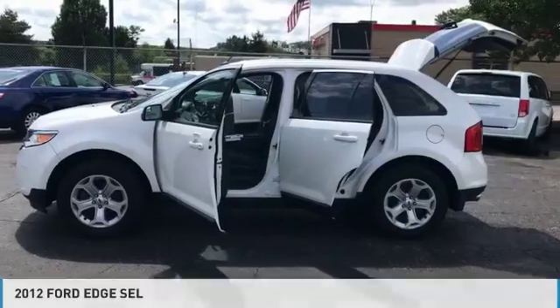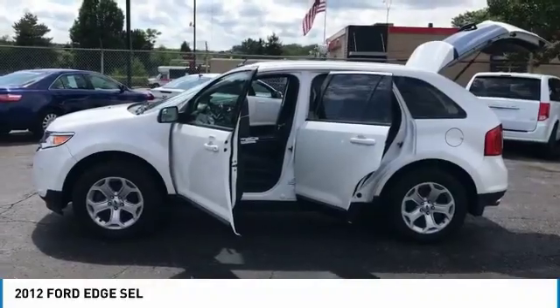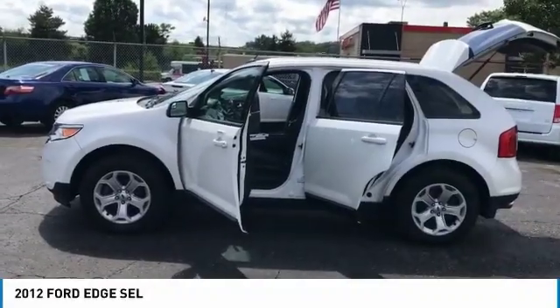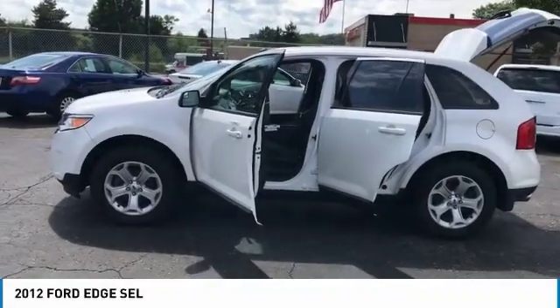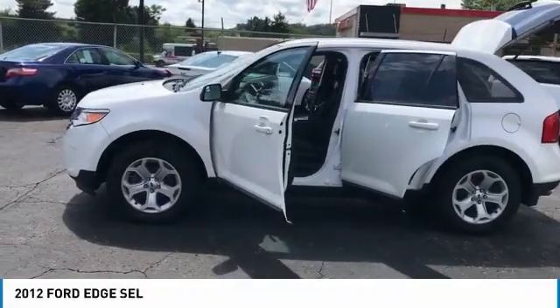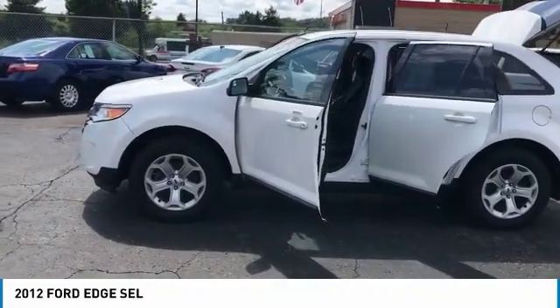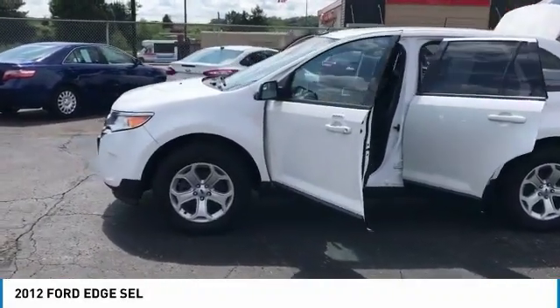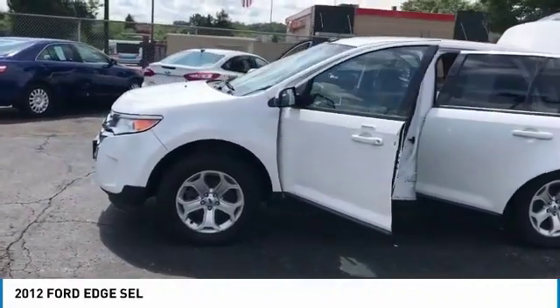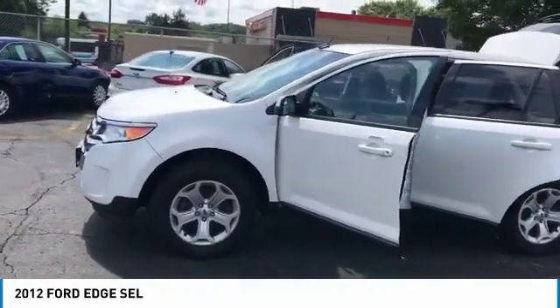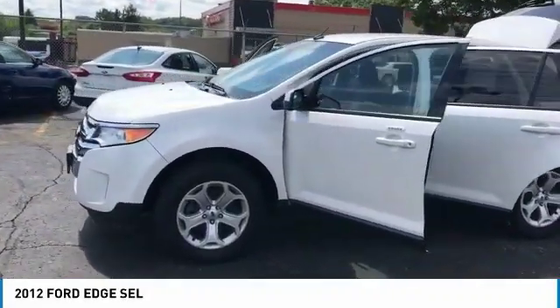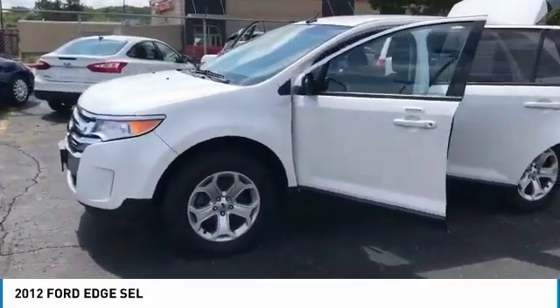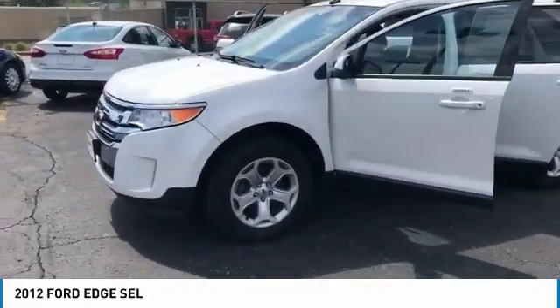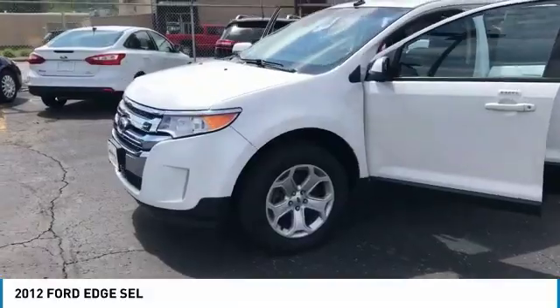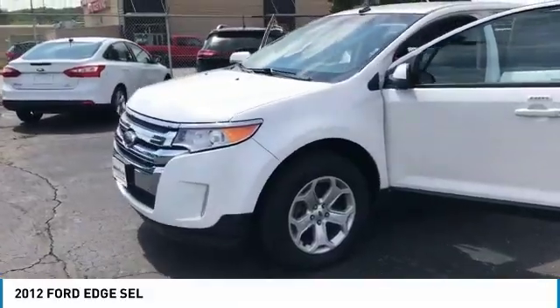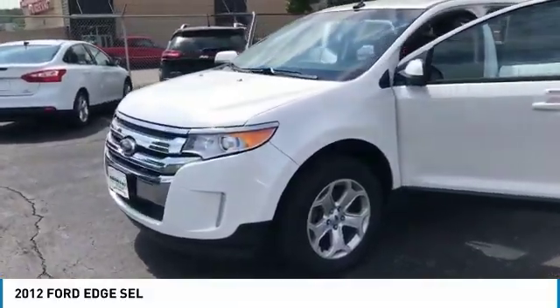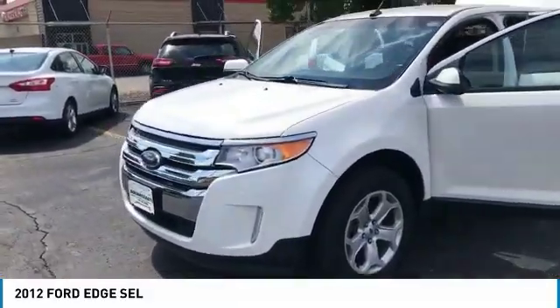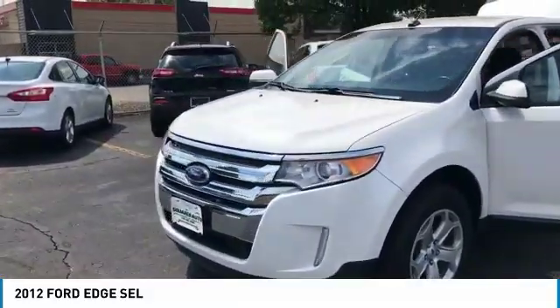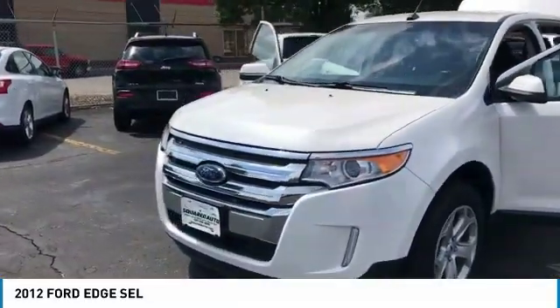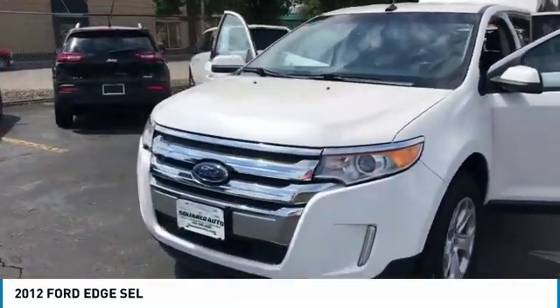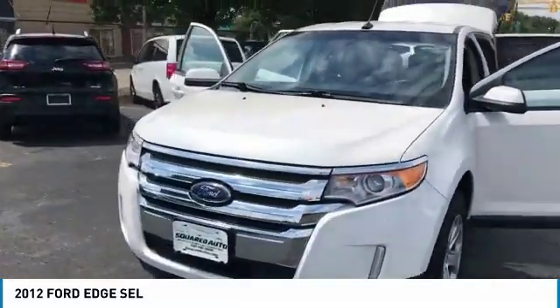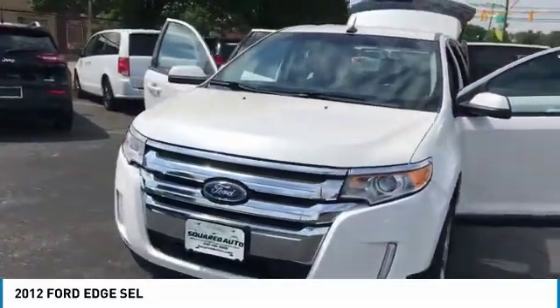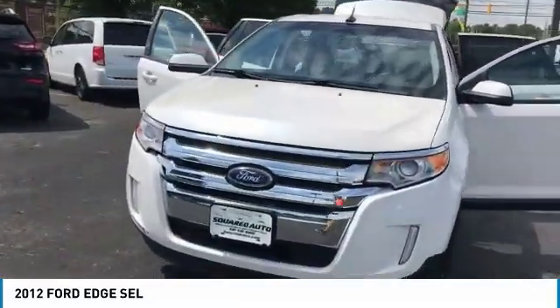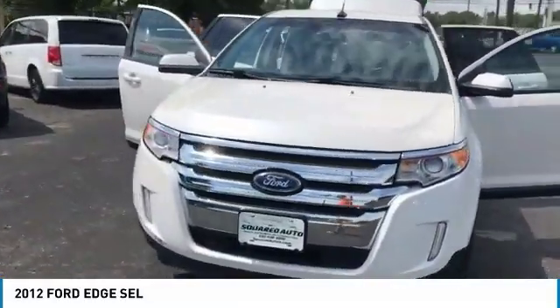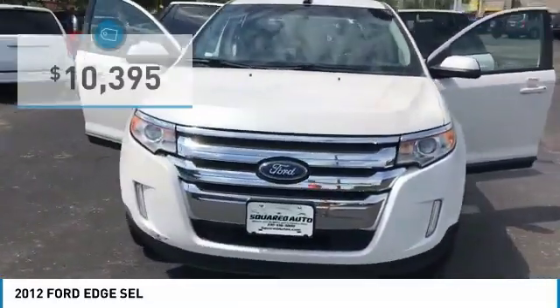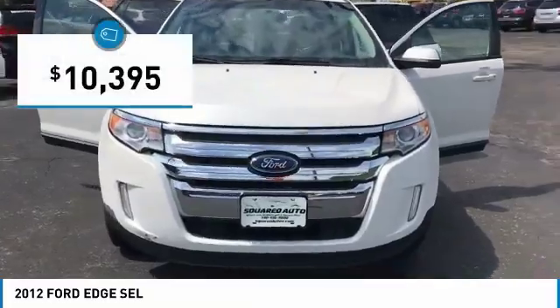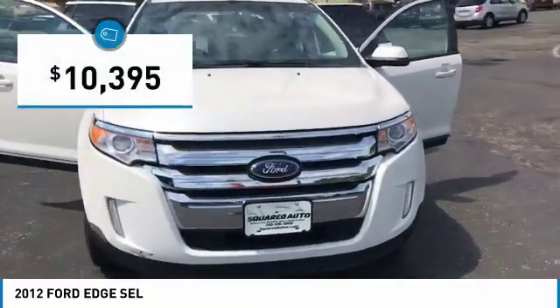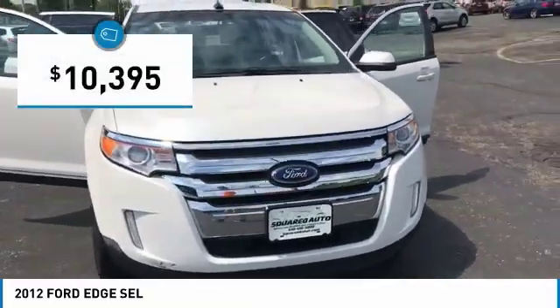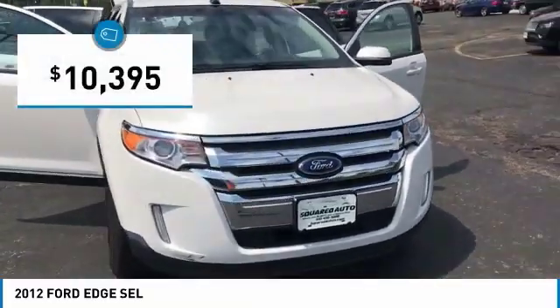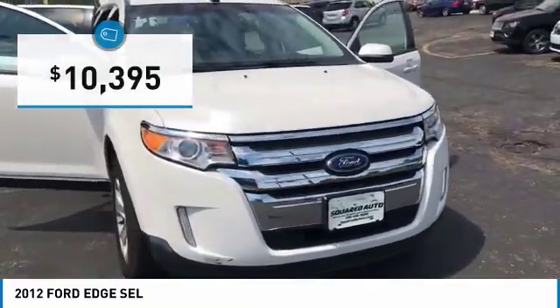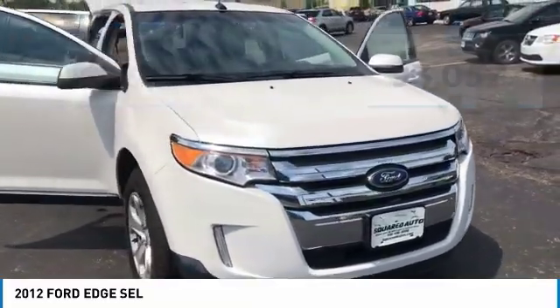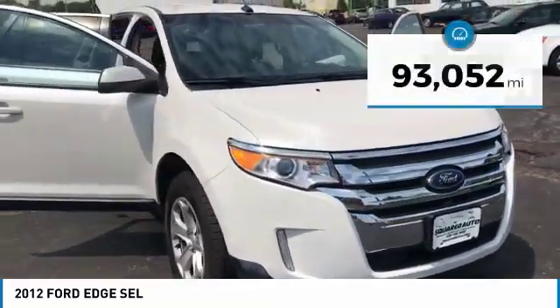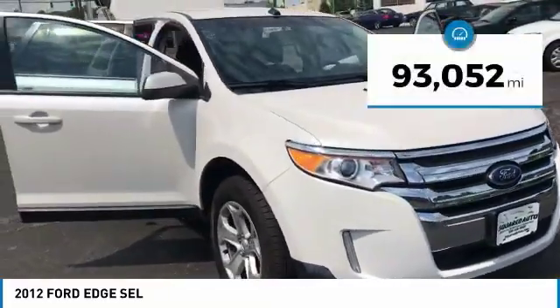Hello everyone and welcome back to Squared Auto. This here is the 2012 Ford Edge — very nice car, beautiful white color.